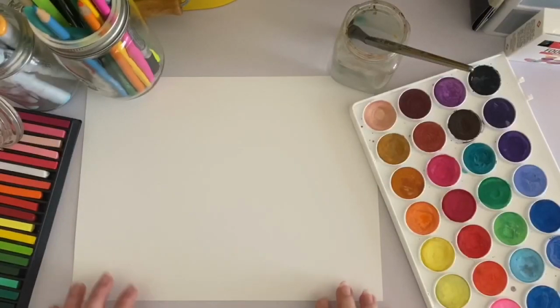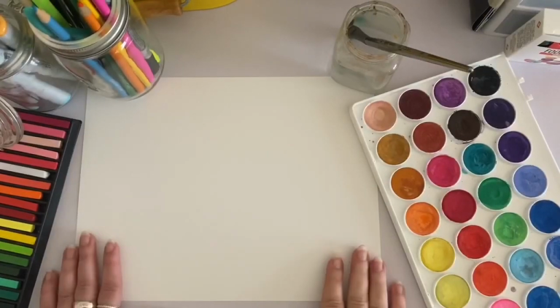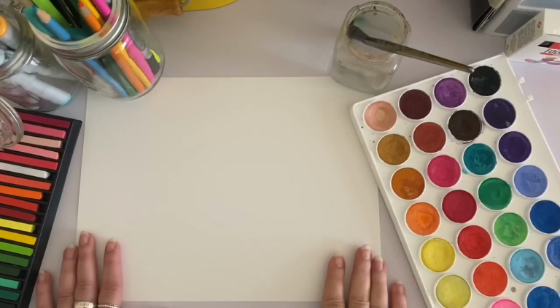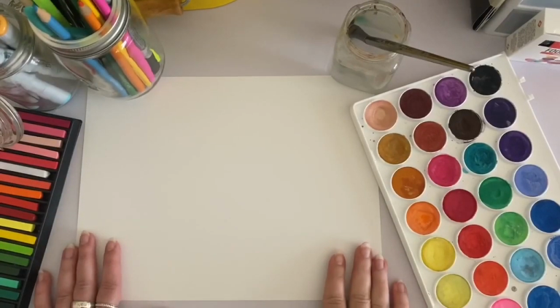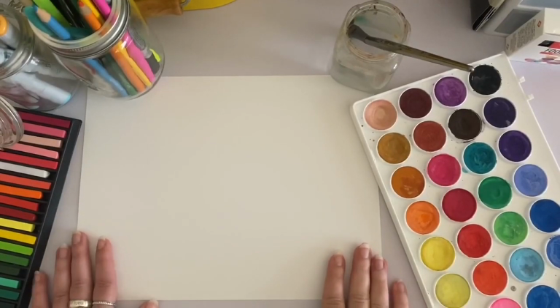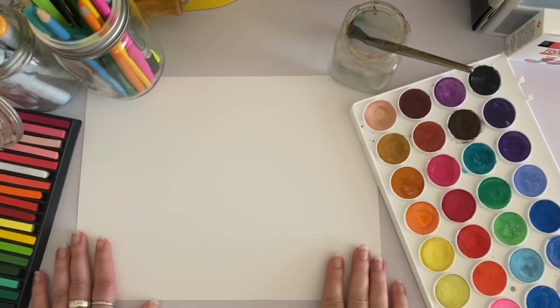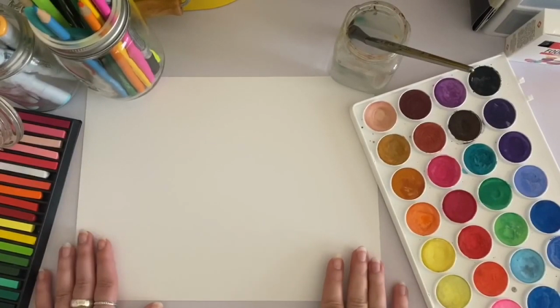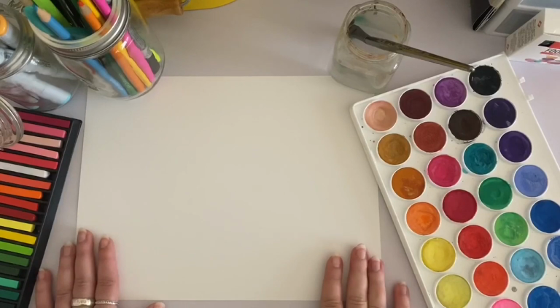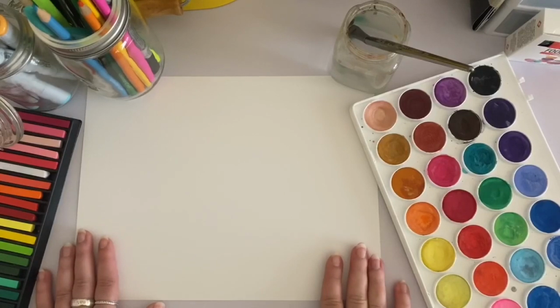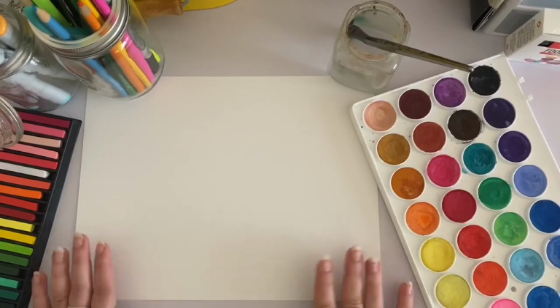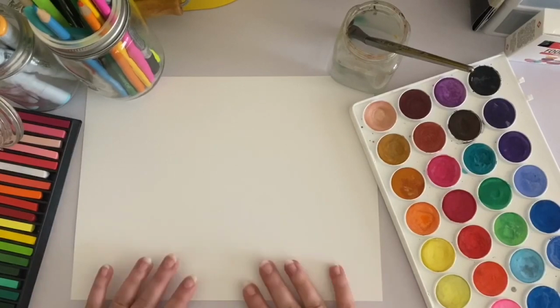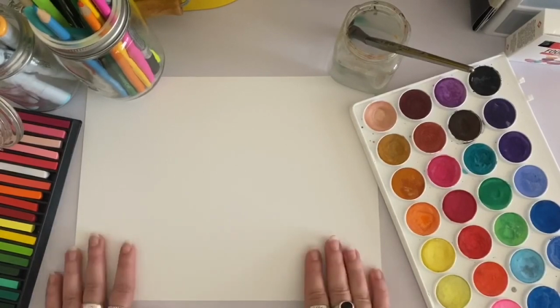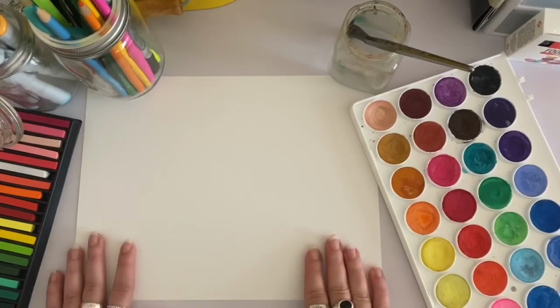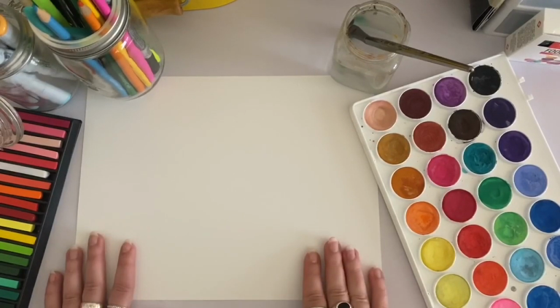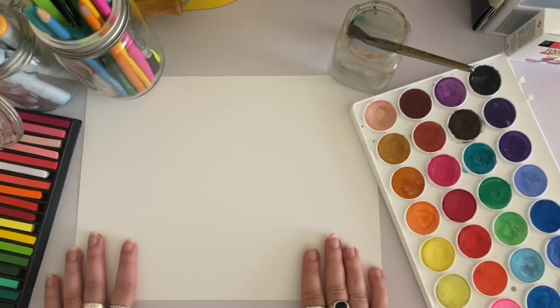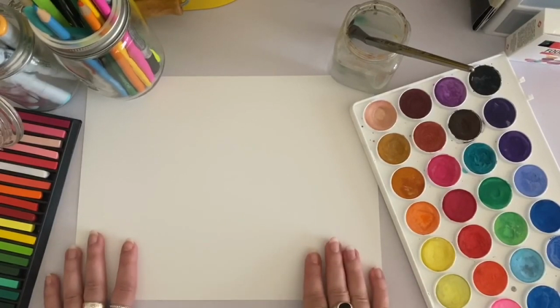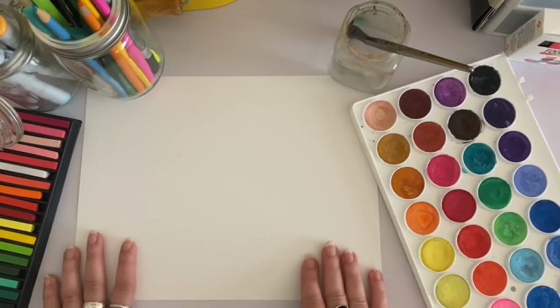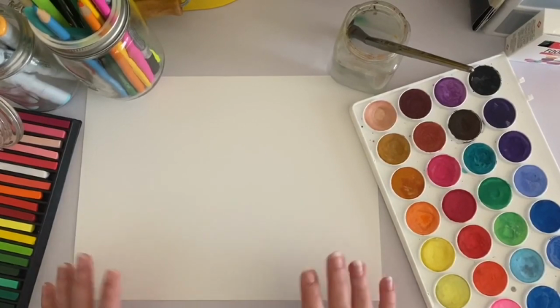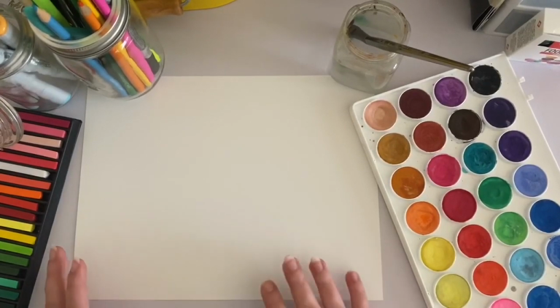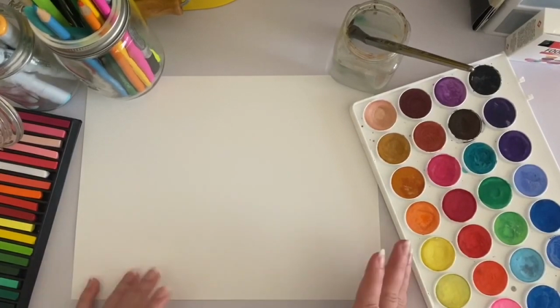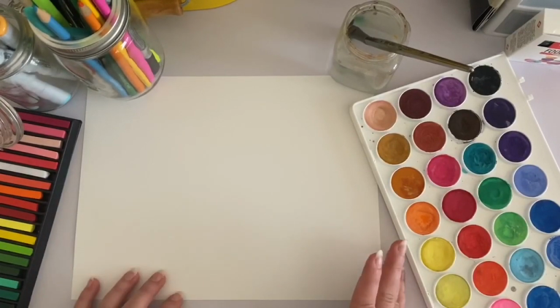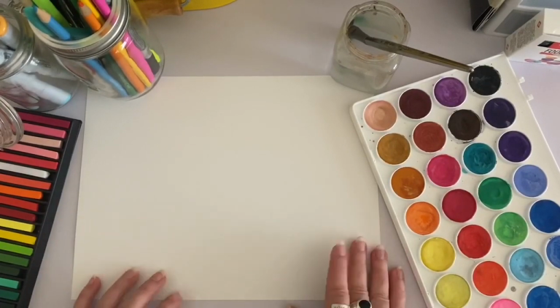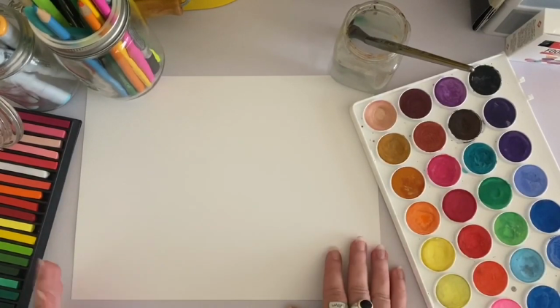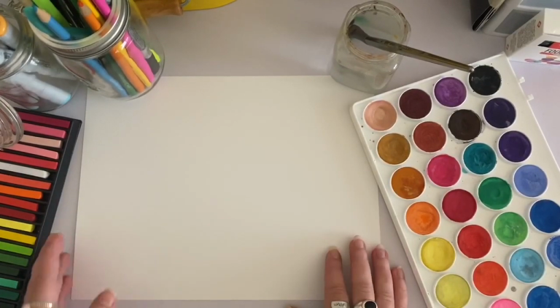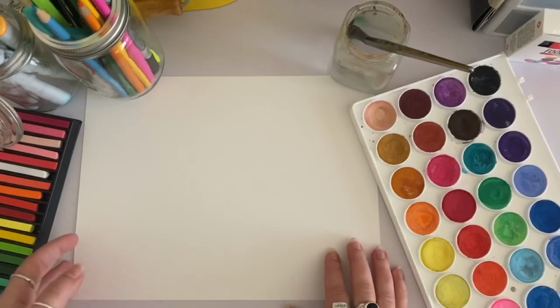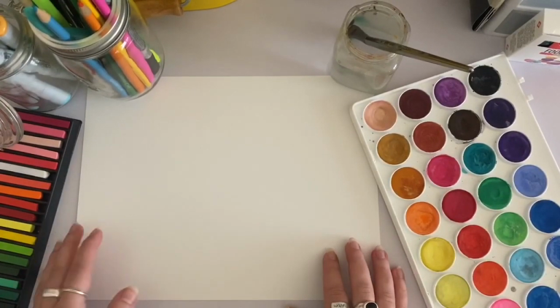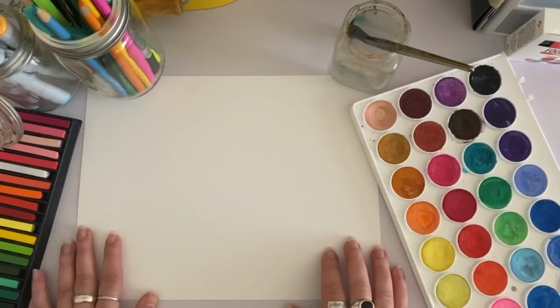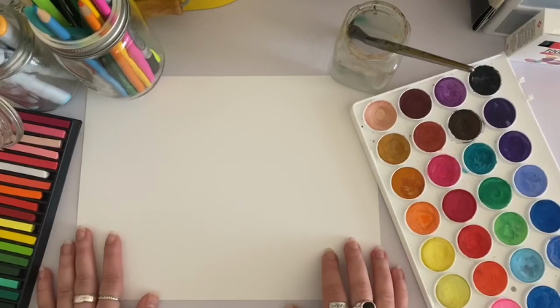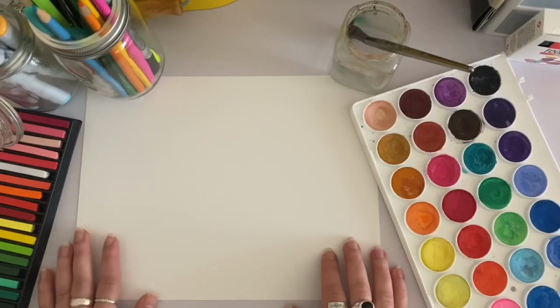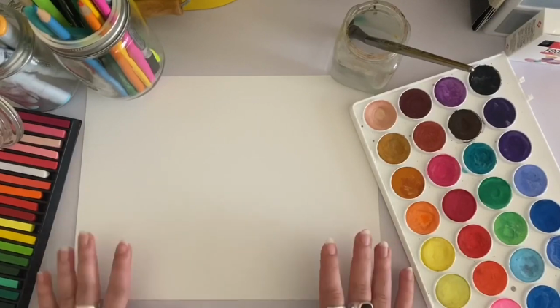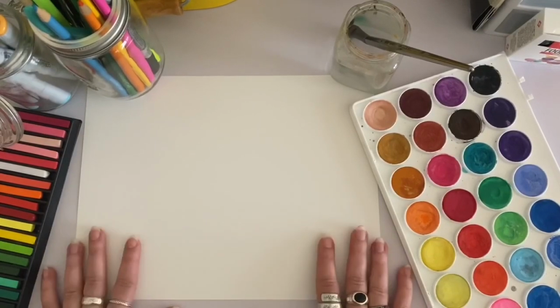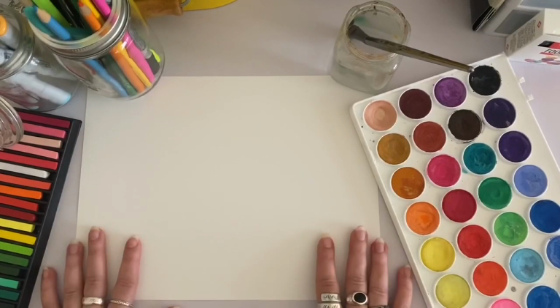The first thing that you're going to need is a piece of paper, and this could be any kind of paper you have at home, whether it's printer paper or construction paper or drawing paper.